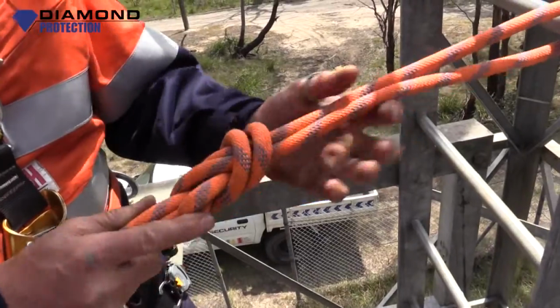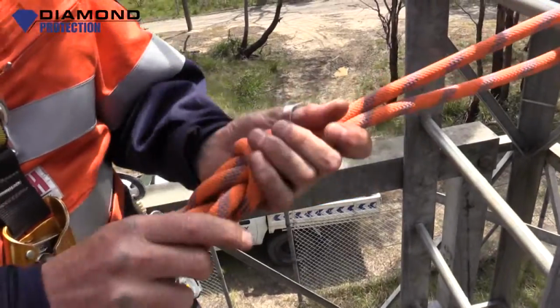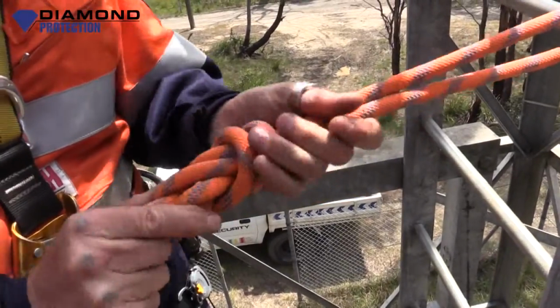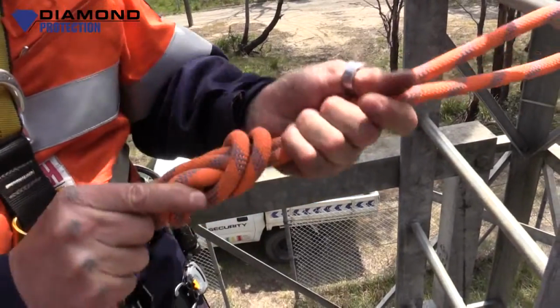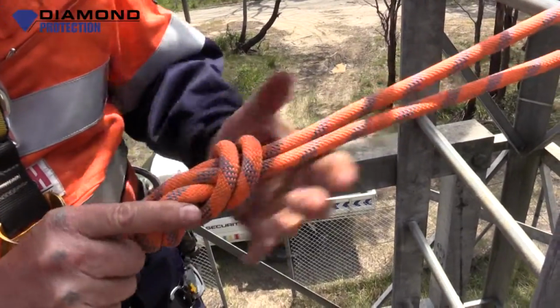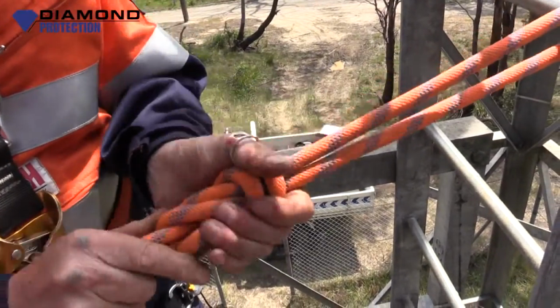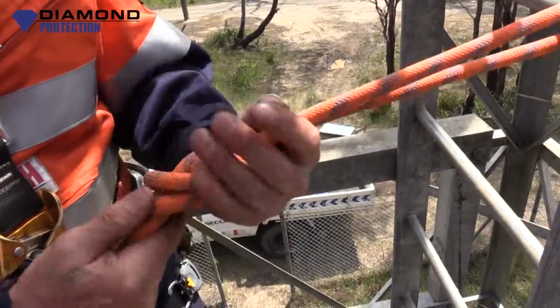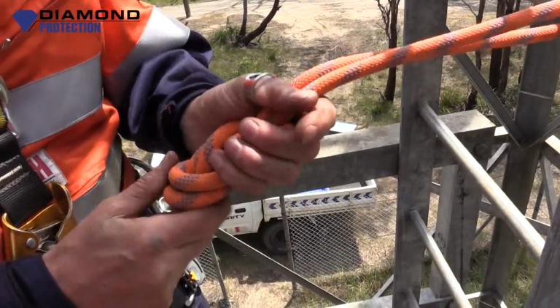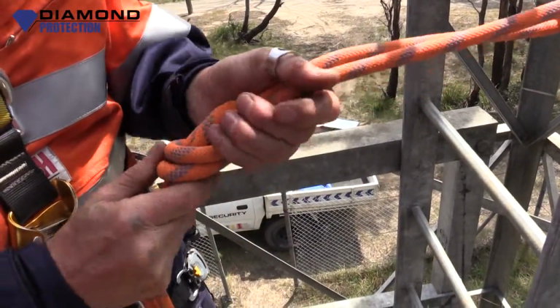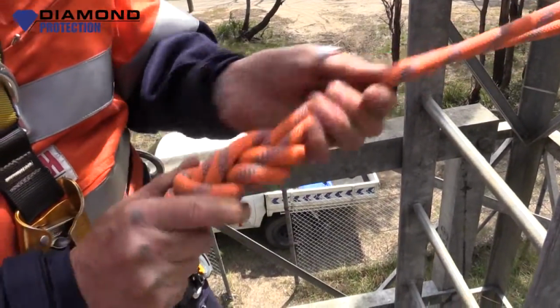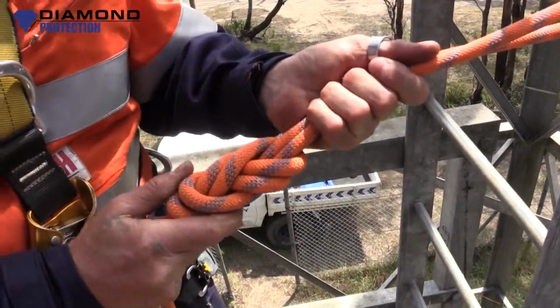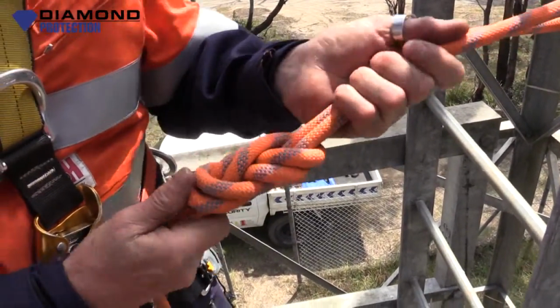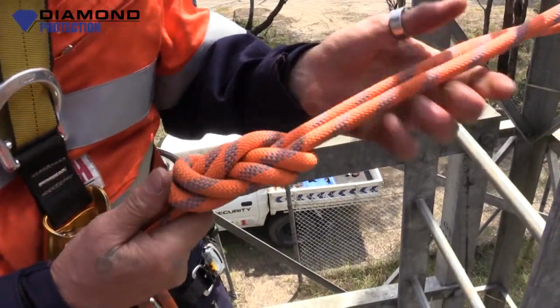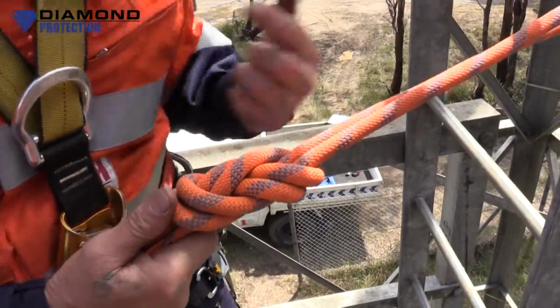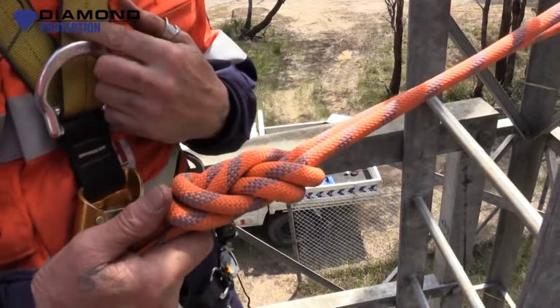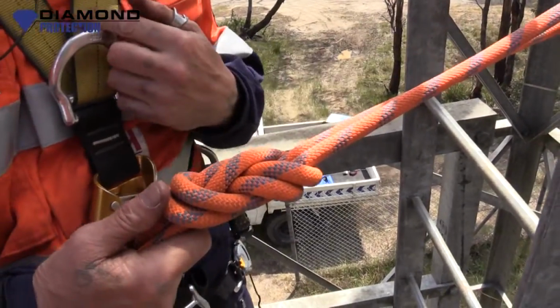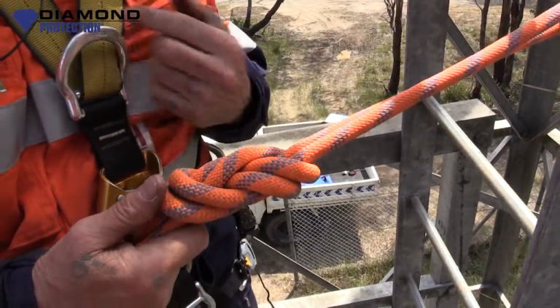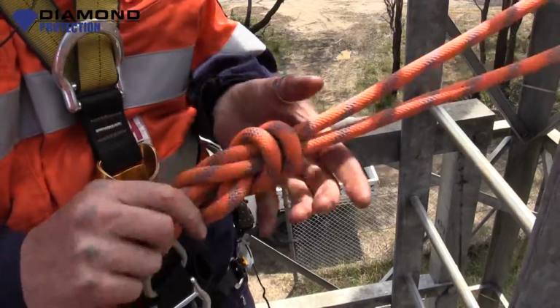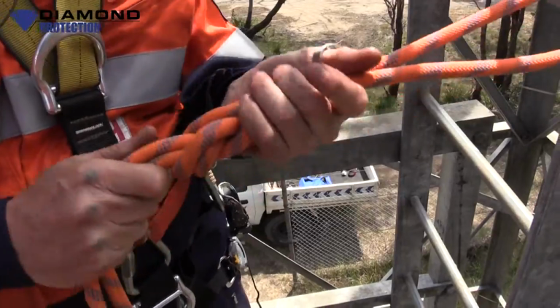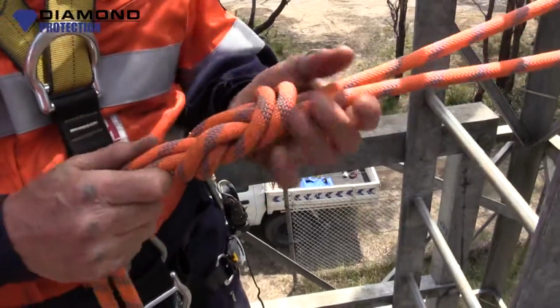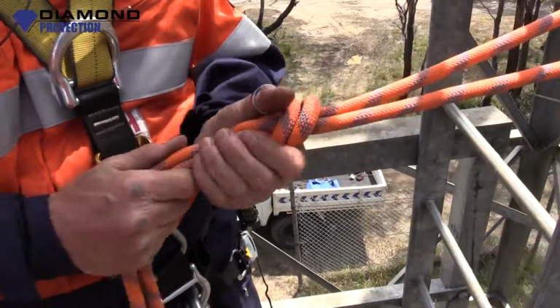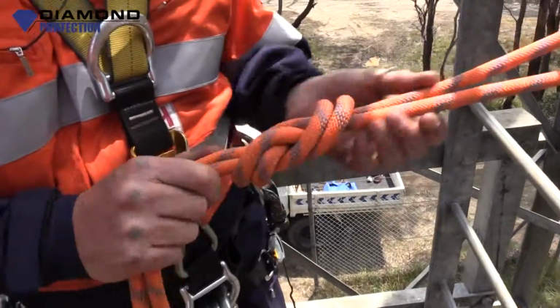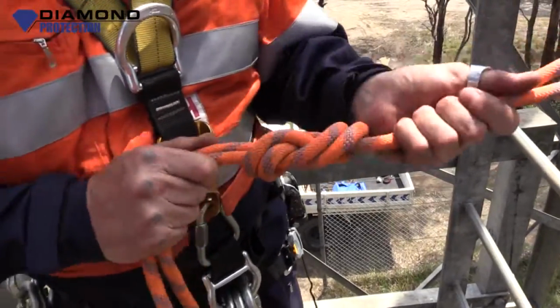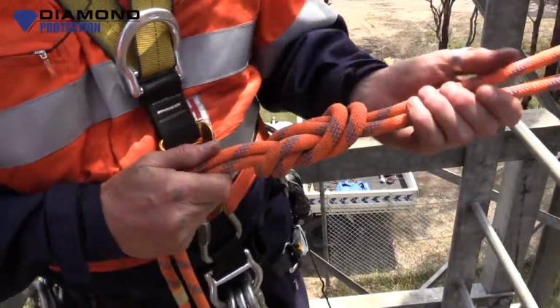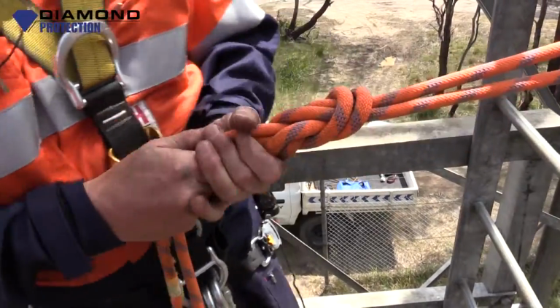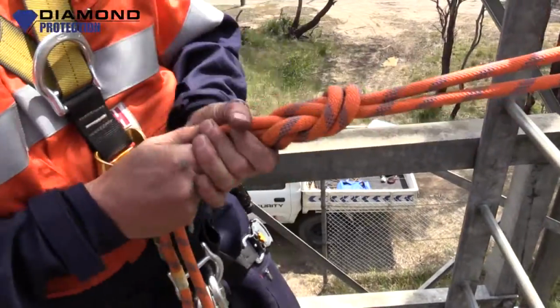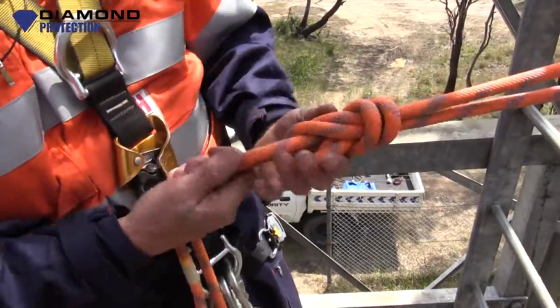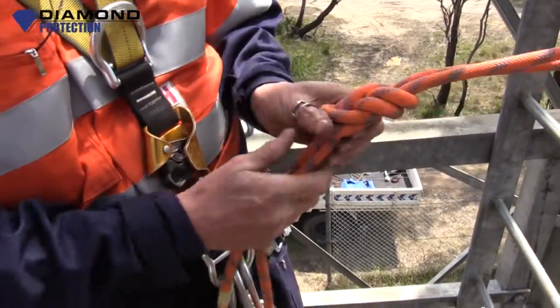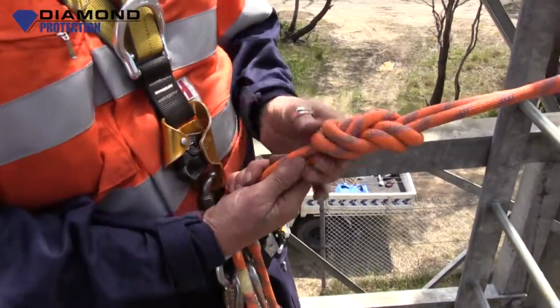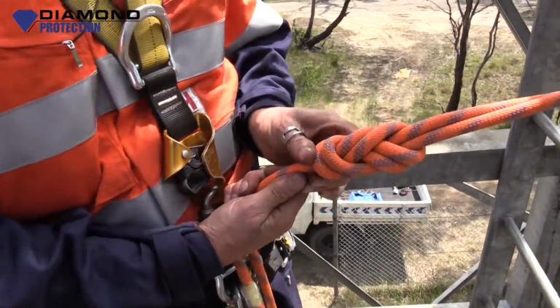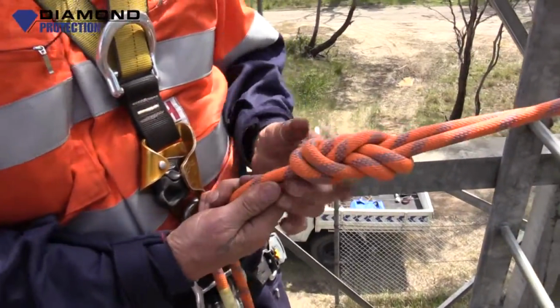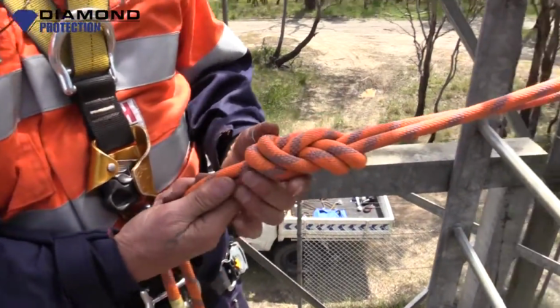Remember what I said about dressing knots? We want them to look nice. You're hanging off of them. That's how to tie a figure of eight, threaded.